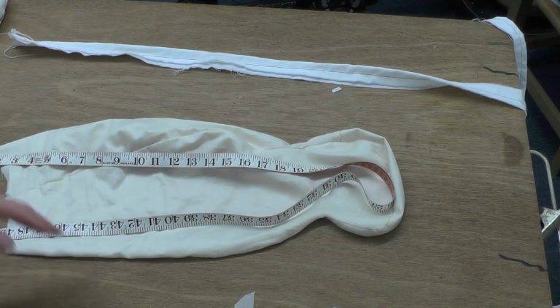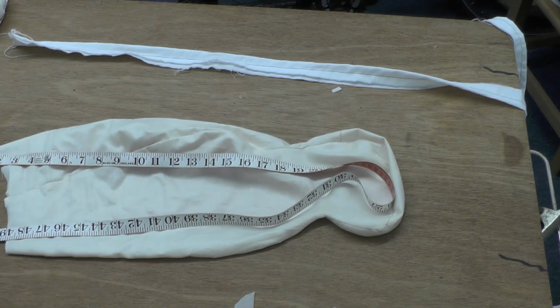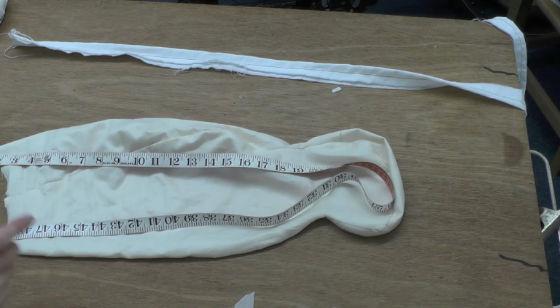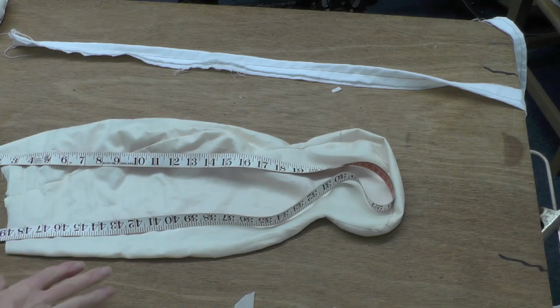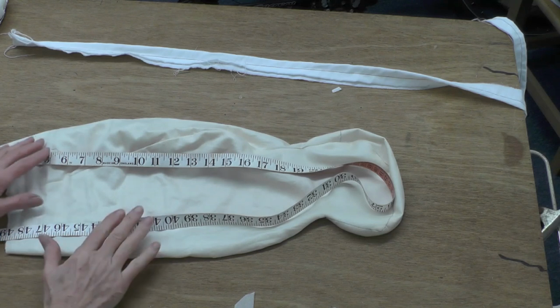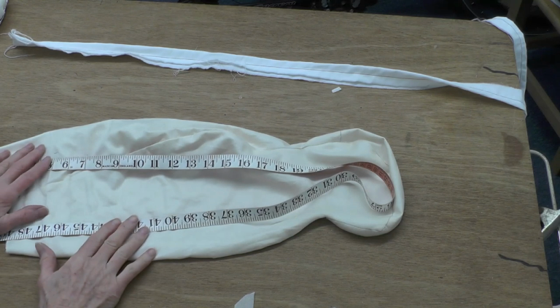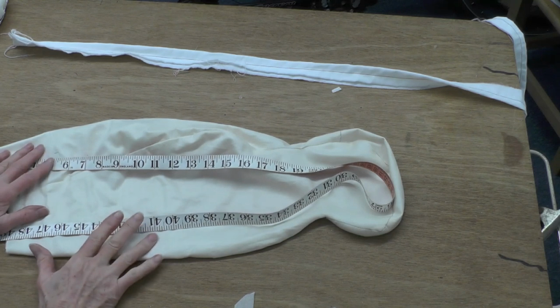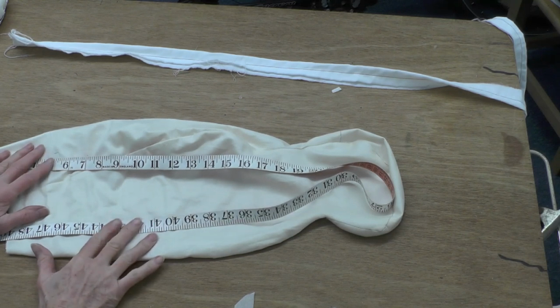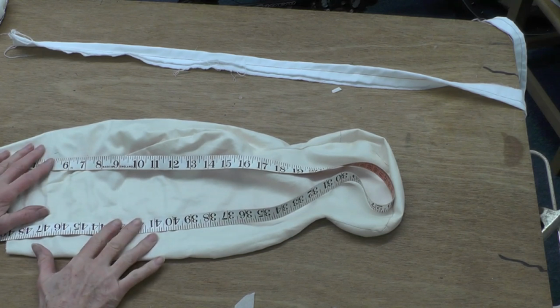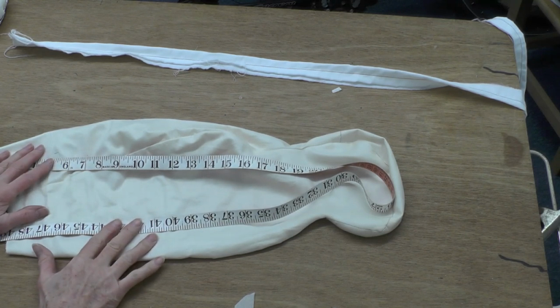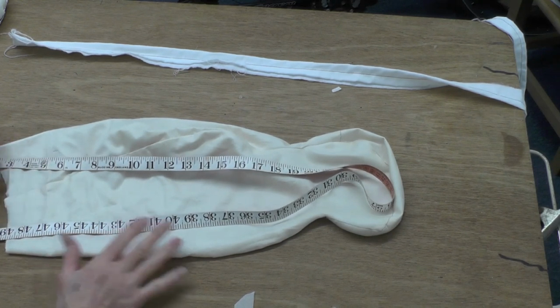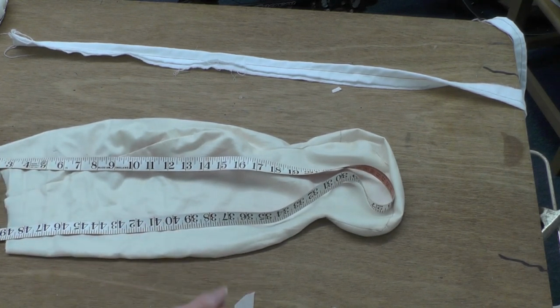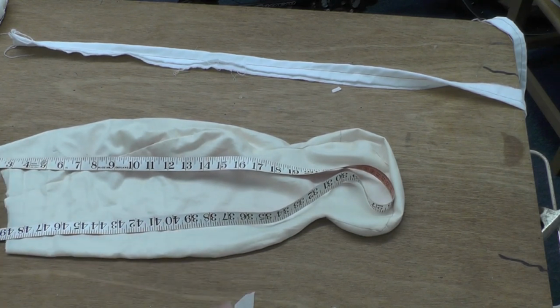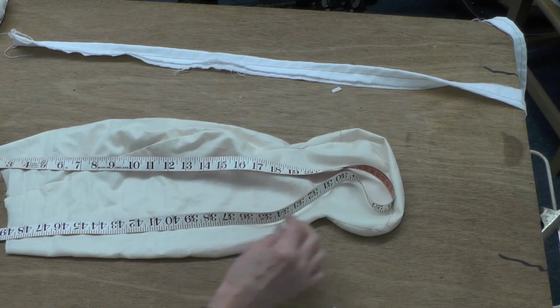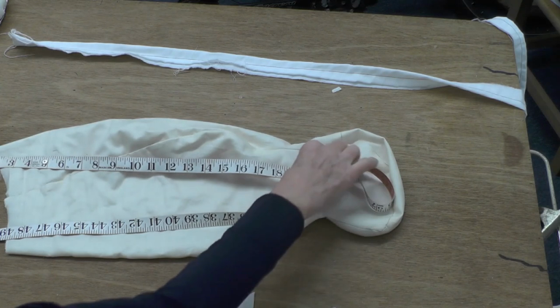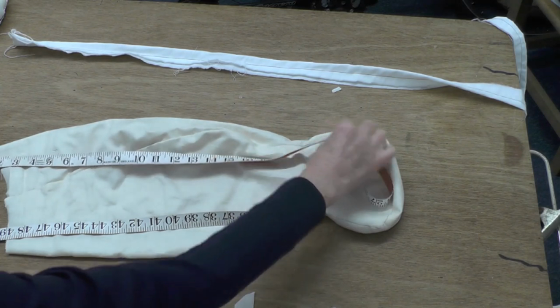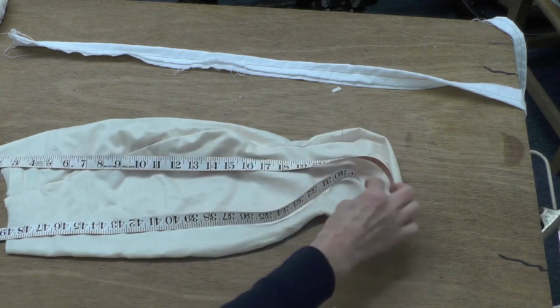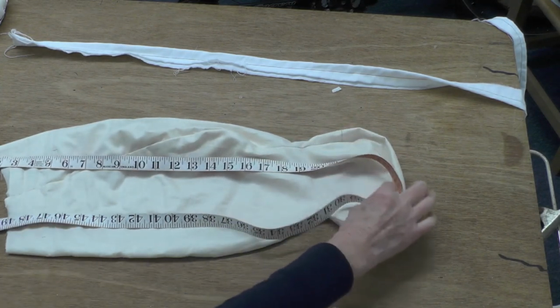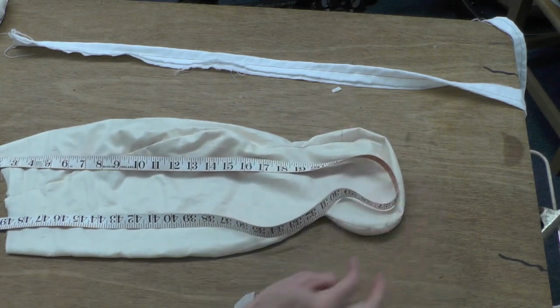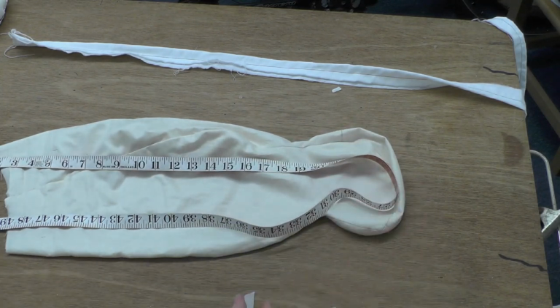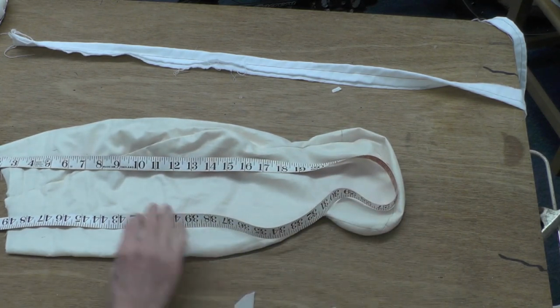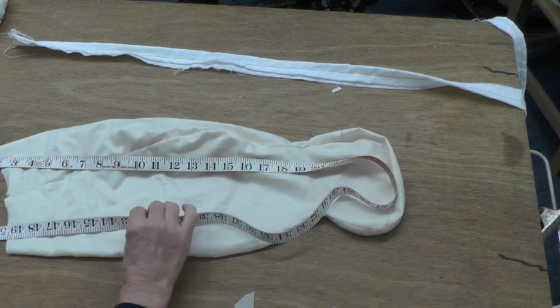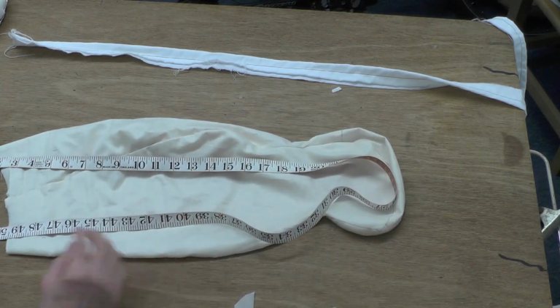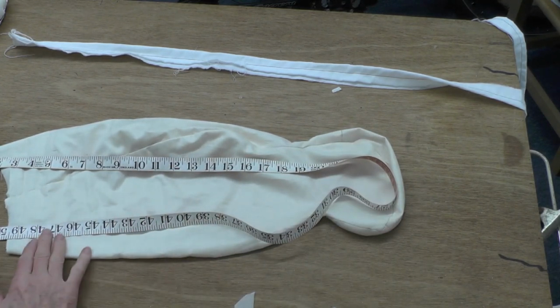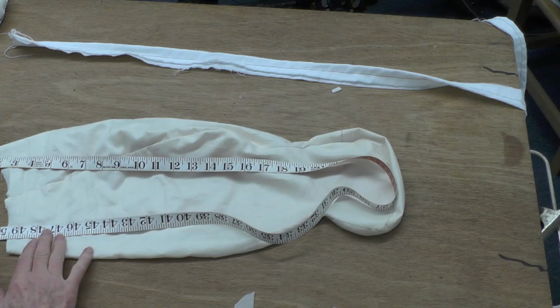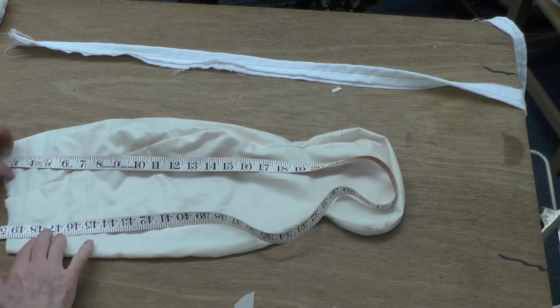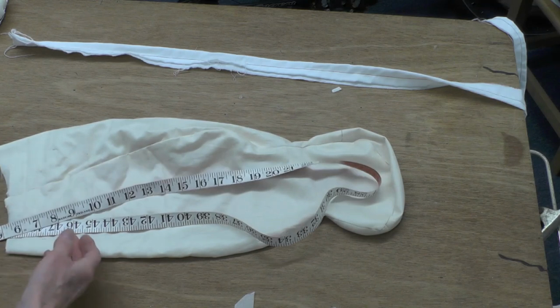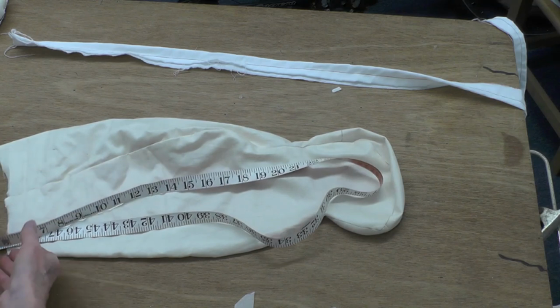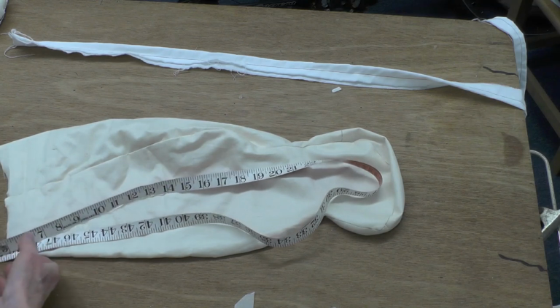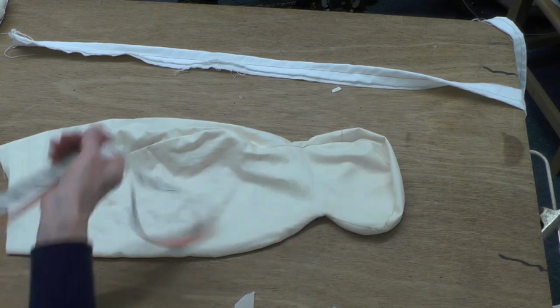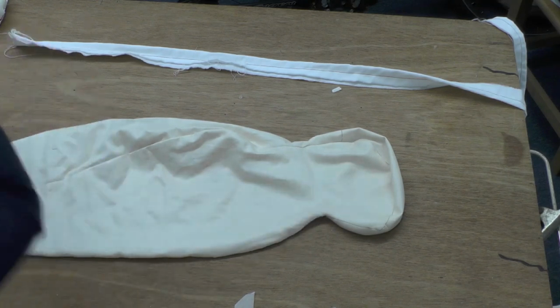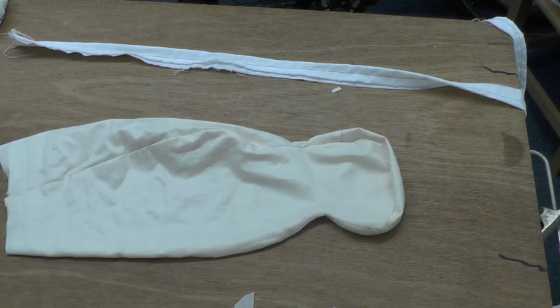I'd like to show you in this video how to put the wire in and stuff the hair. The first thing to do would be to measure roughly how much wire you need. For this one I'd say 52 inches, so cut that off.